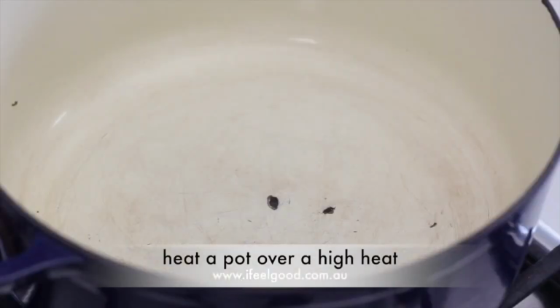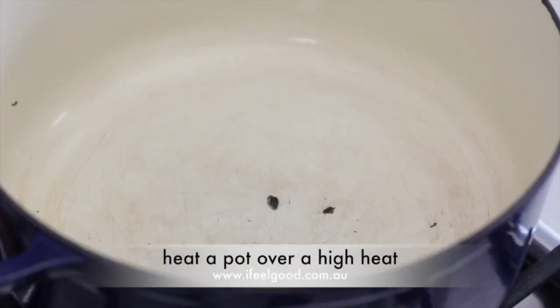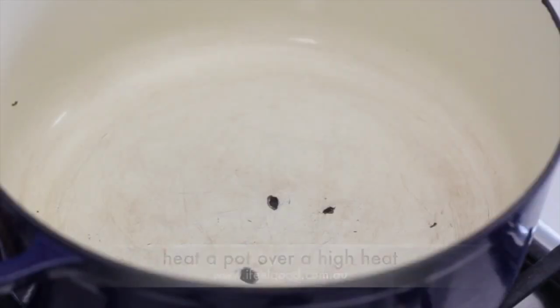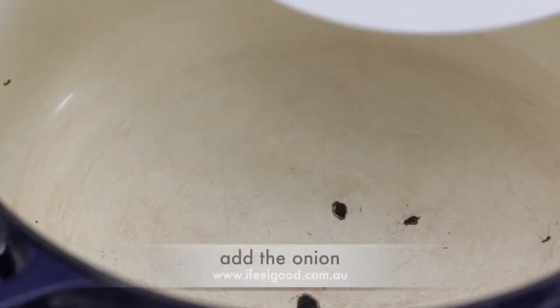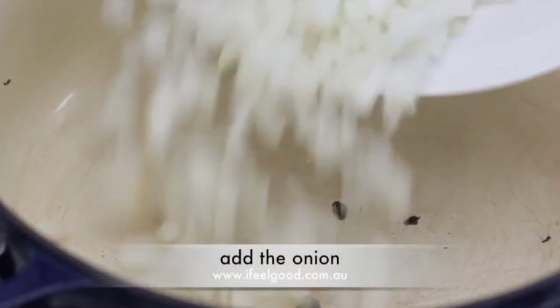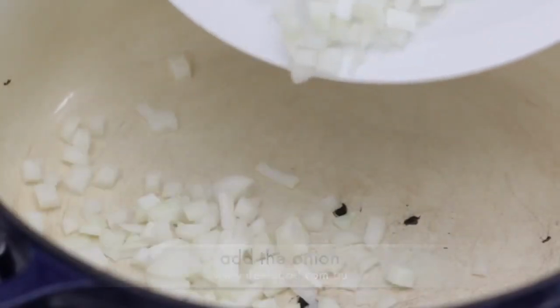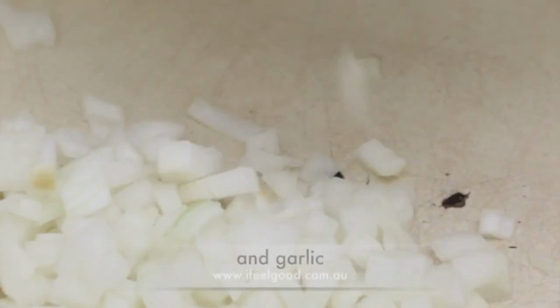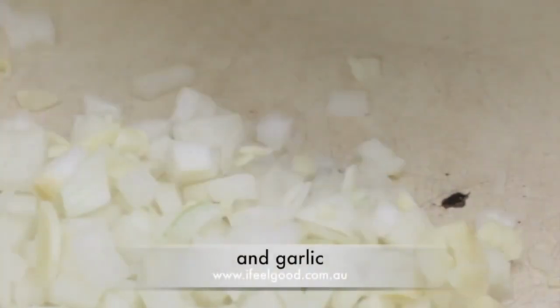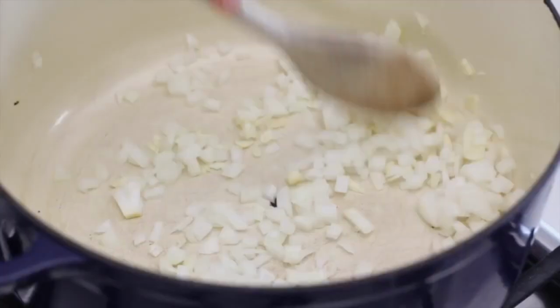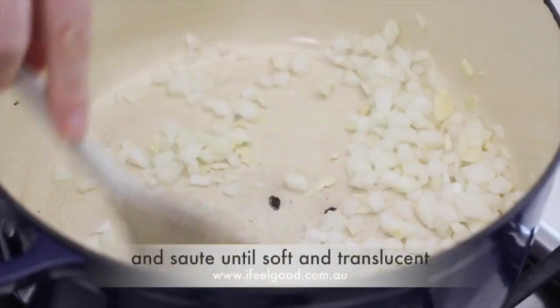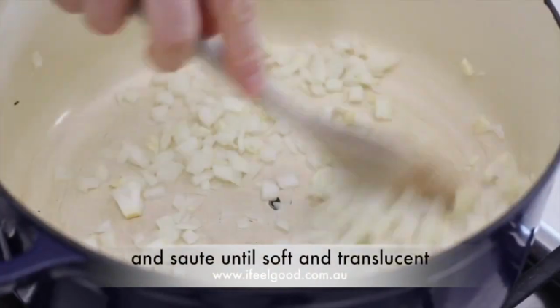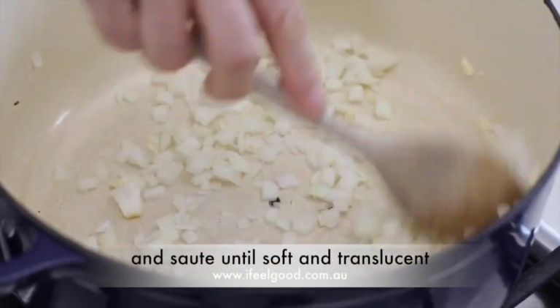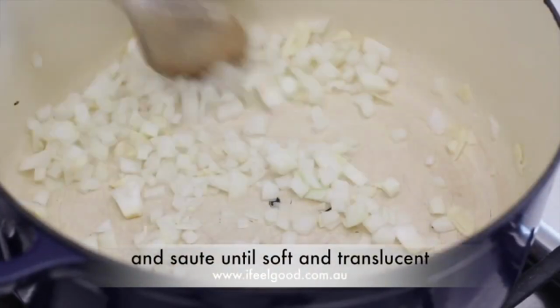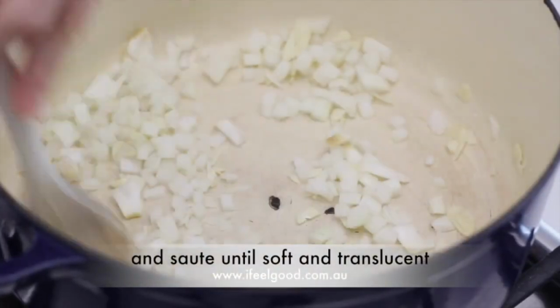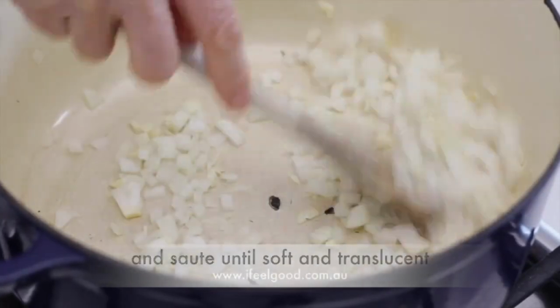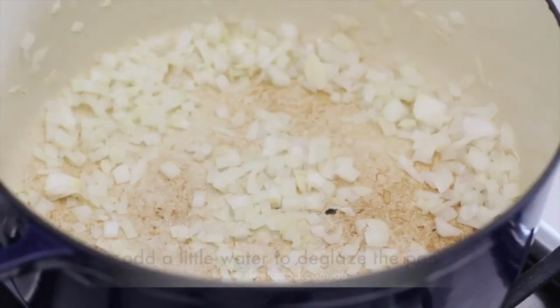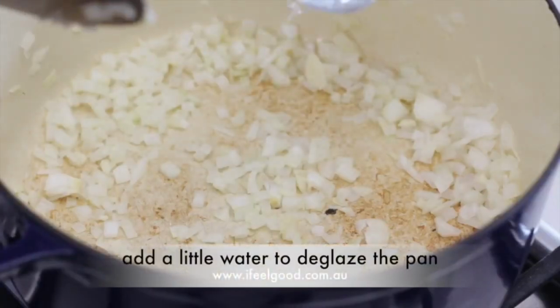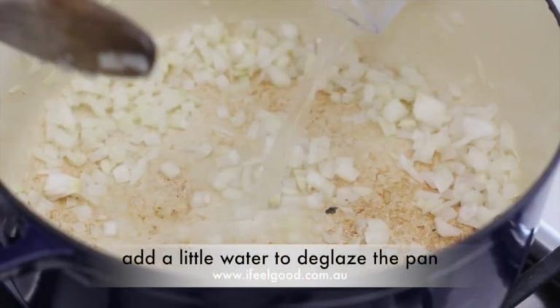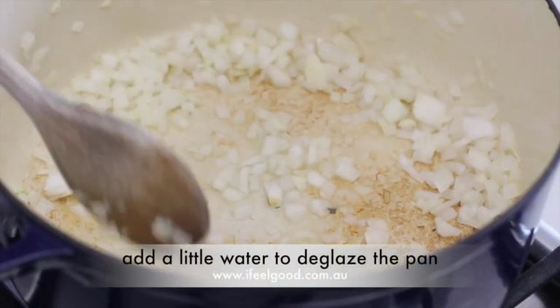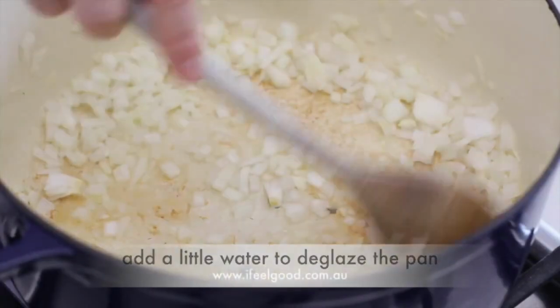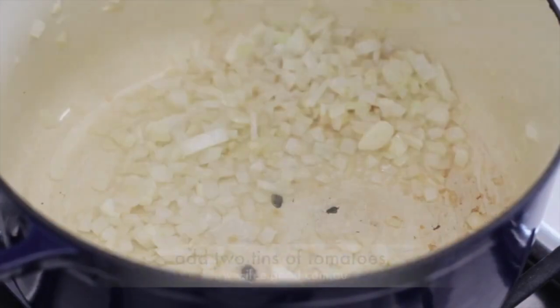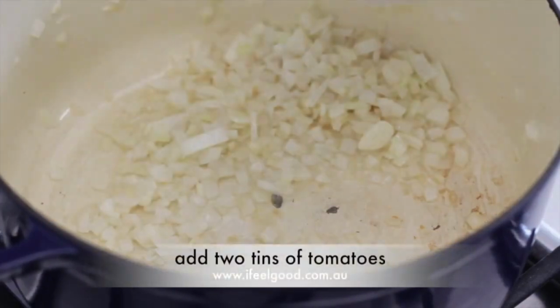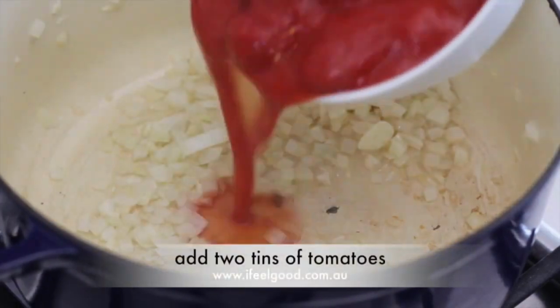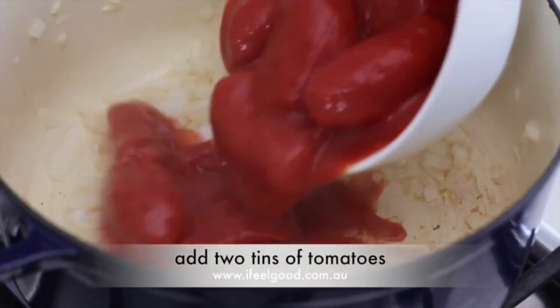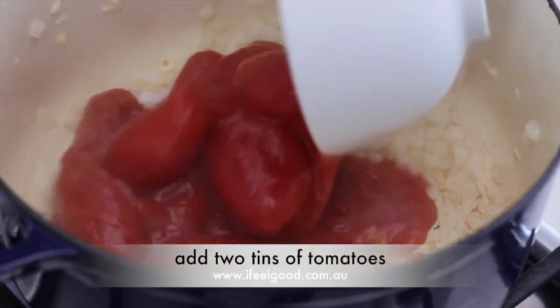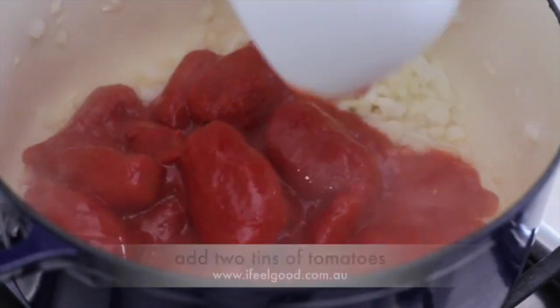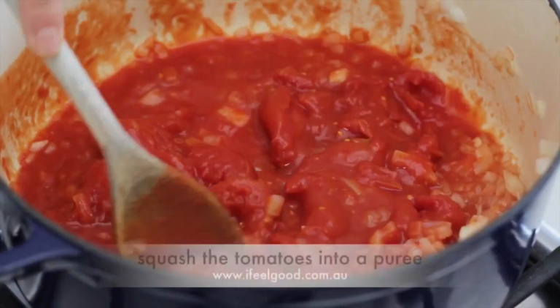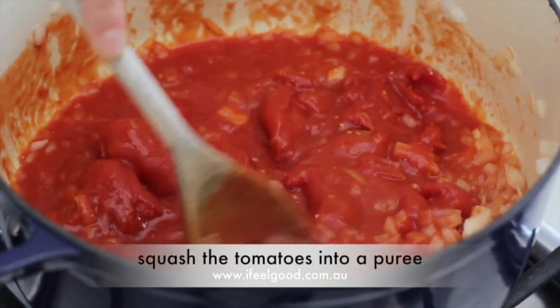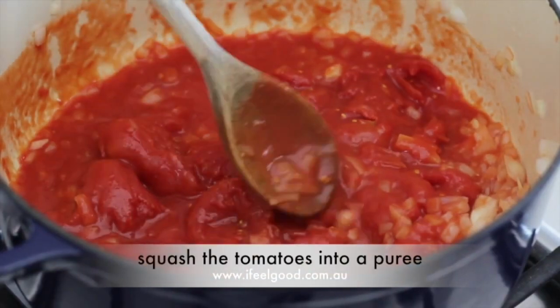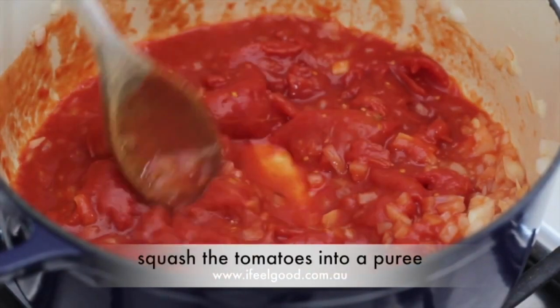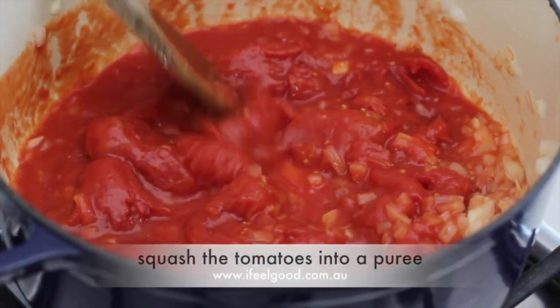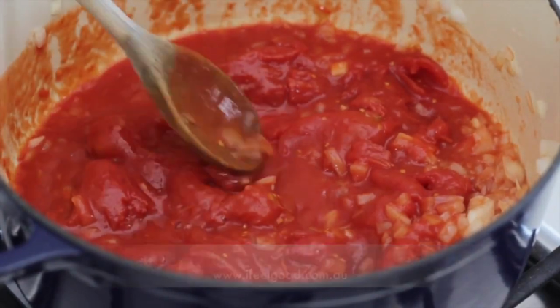Heat a pot over a high heat, add the onion, add the garlic and sauté until soft and translucent. Add a little water to glaze the pan, then add two tins of tomatoes and squash the tomatoes into a puree.